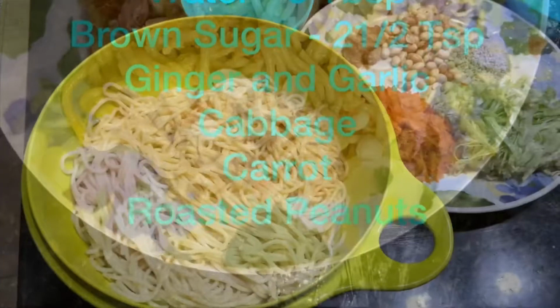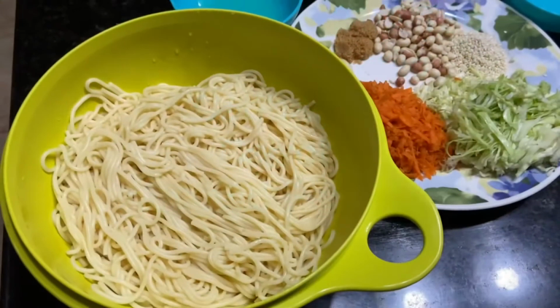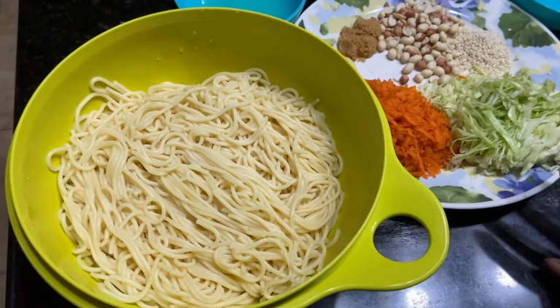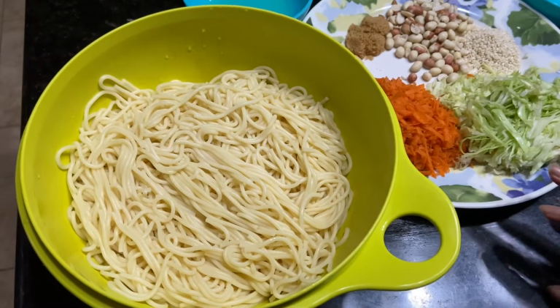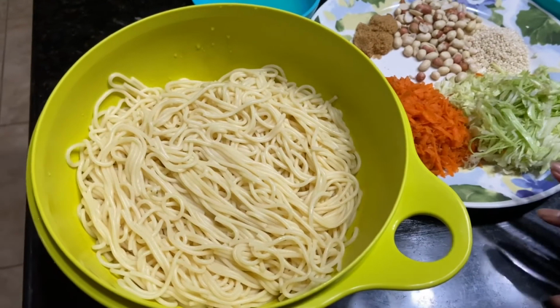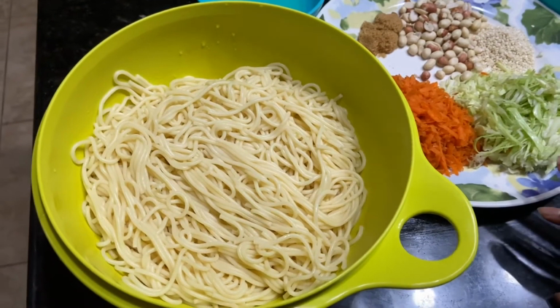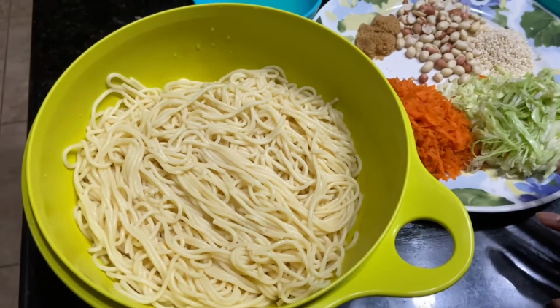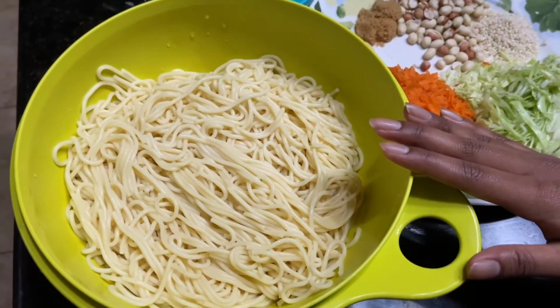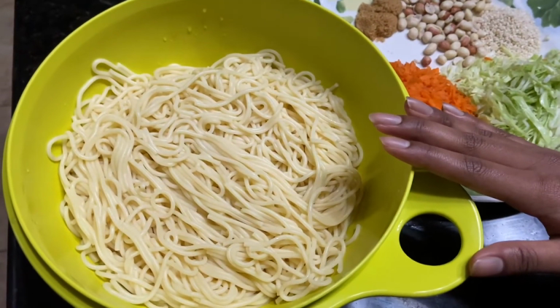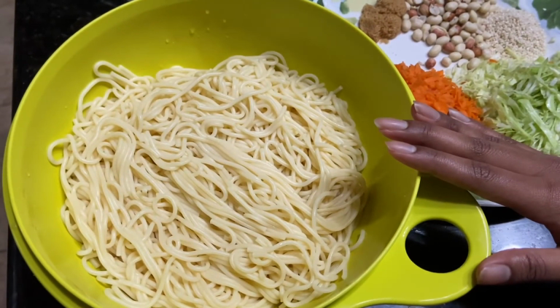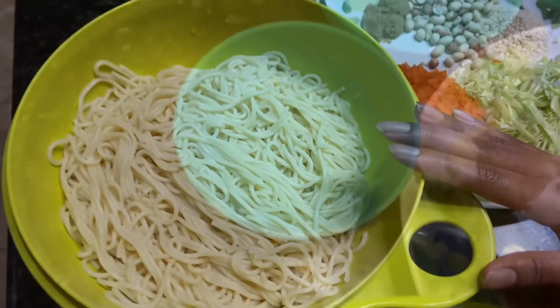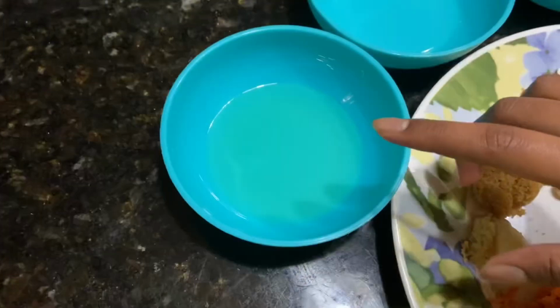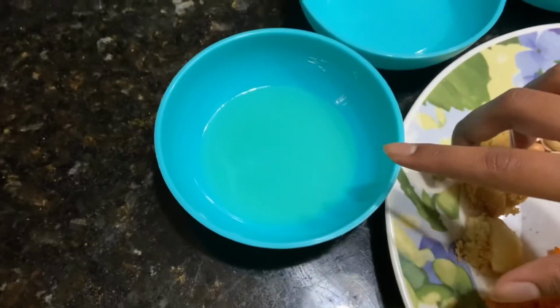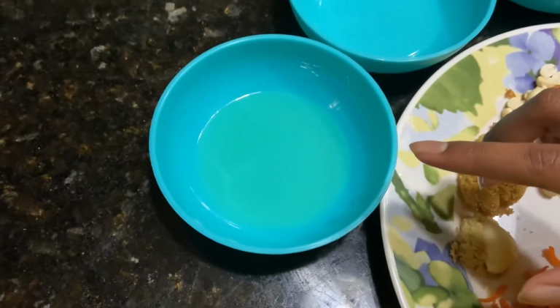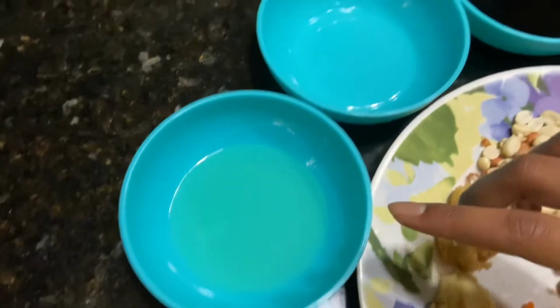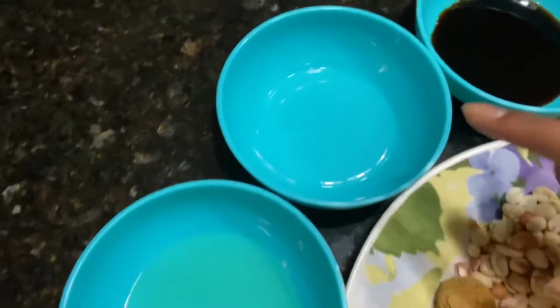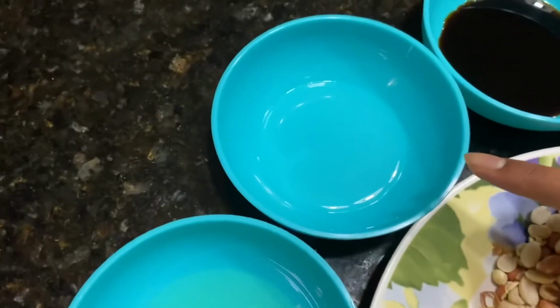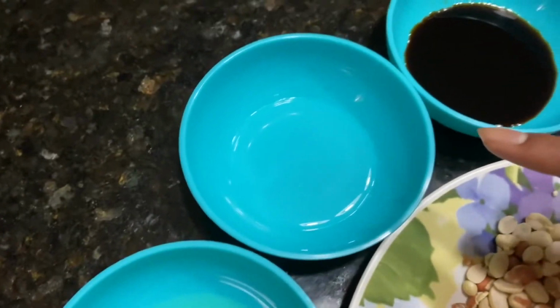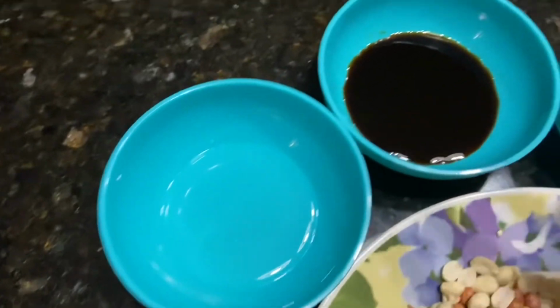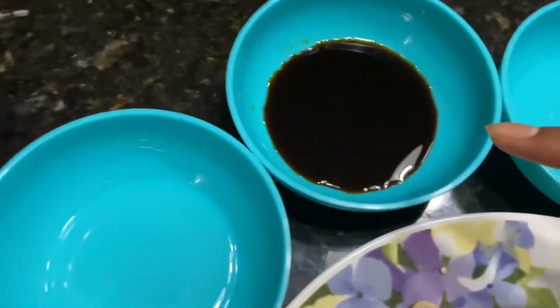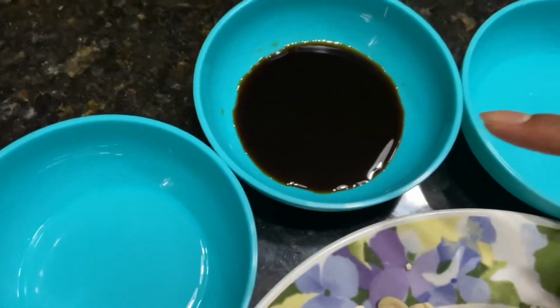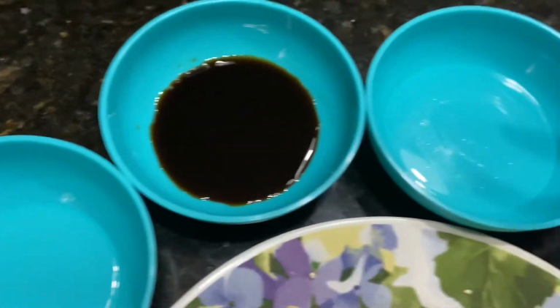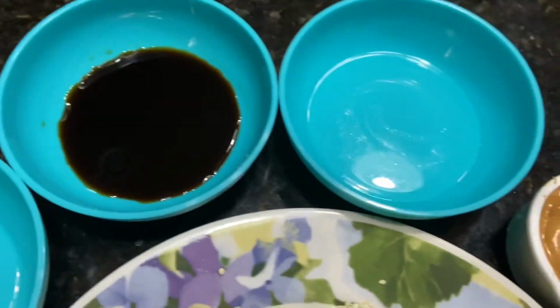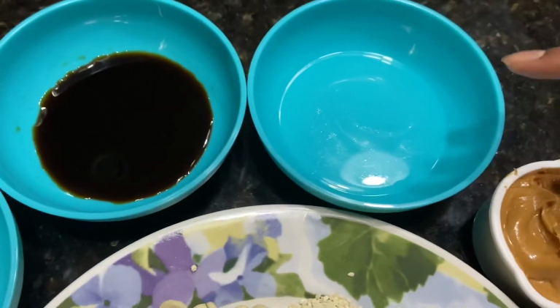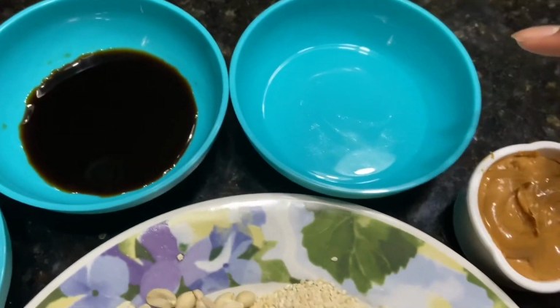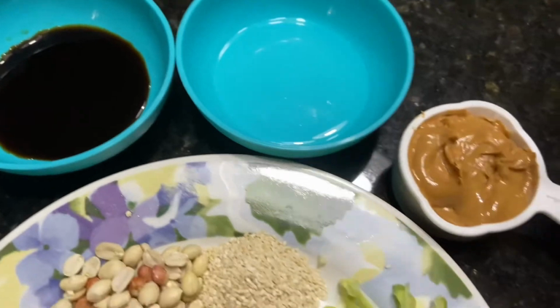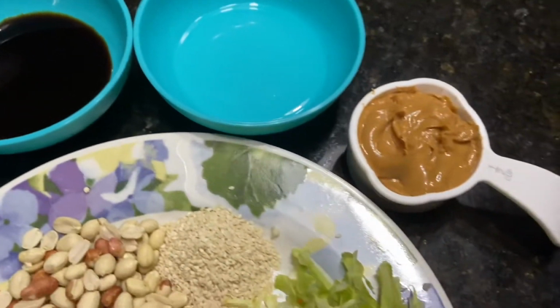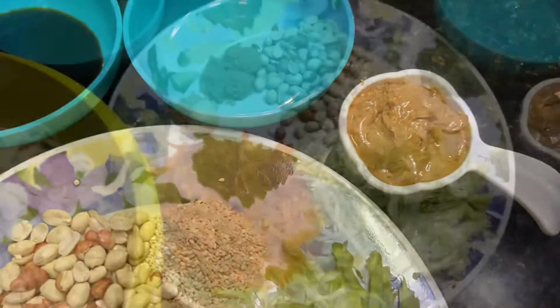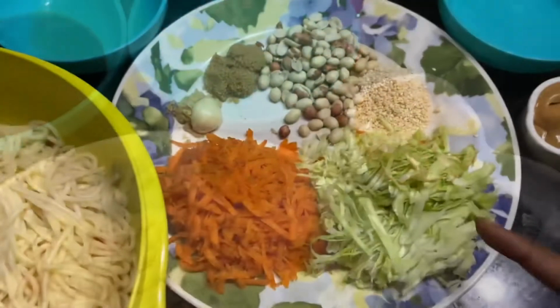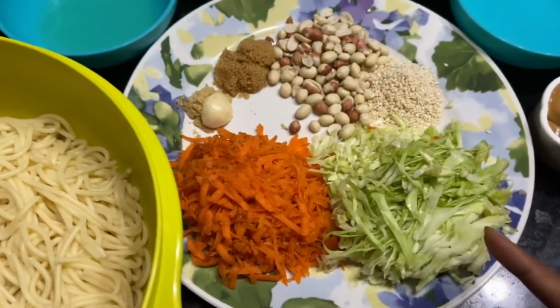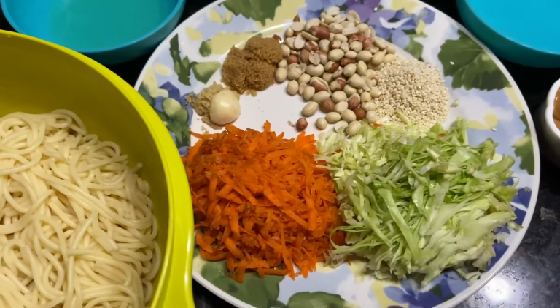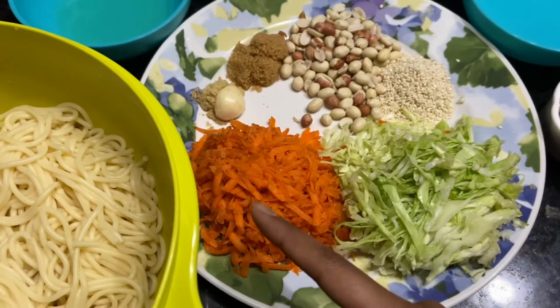Peanut noodles. Boil. Vinegar, soy sauce, peanut butter, cabbage, carrot.